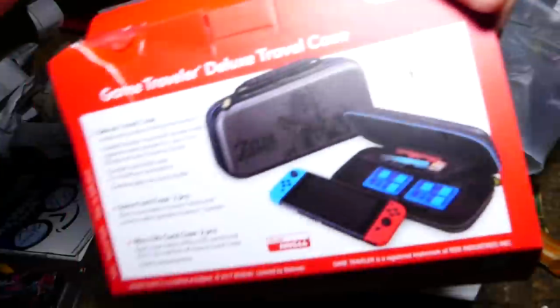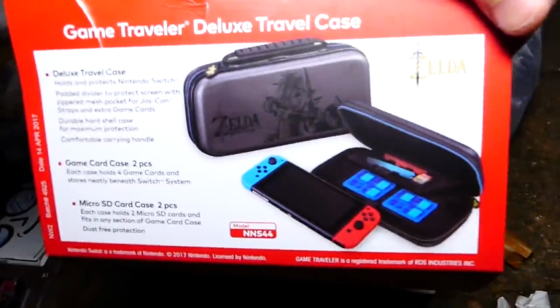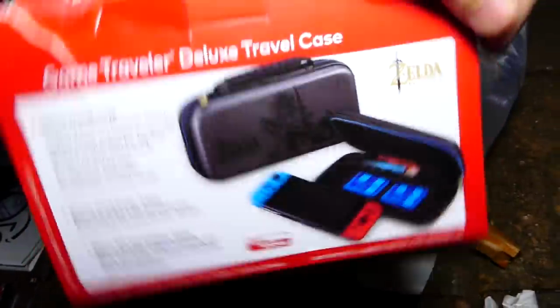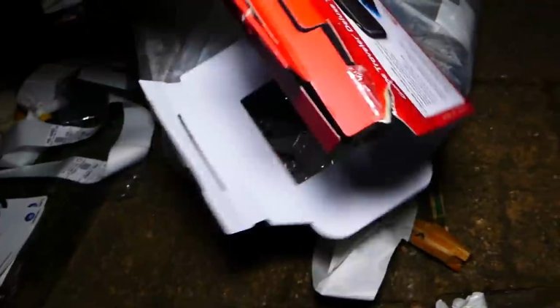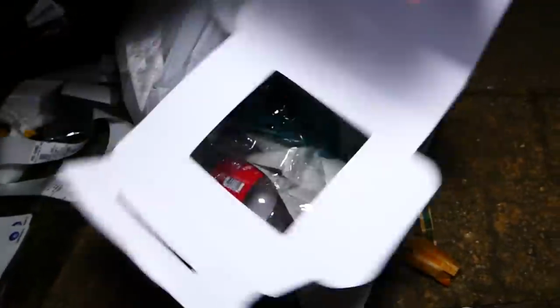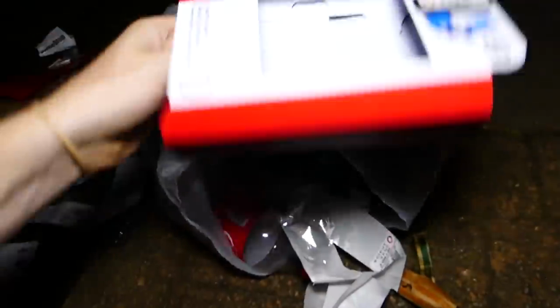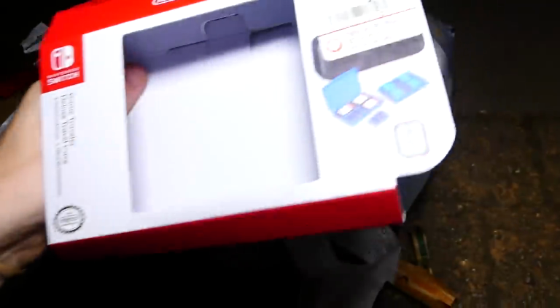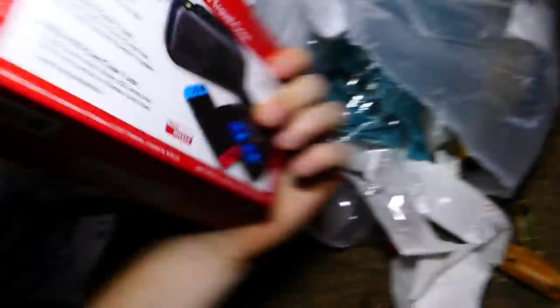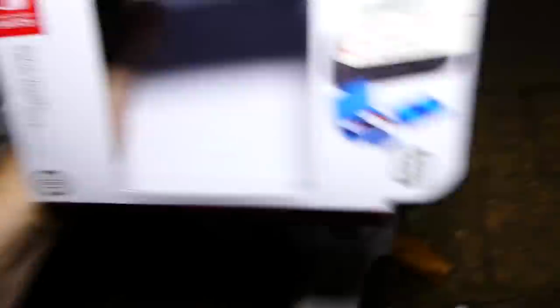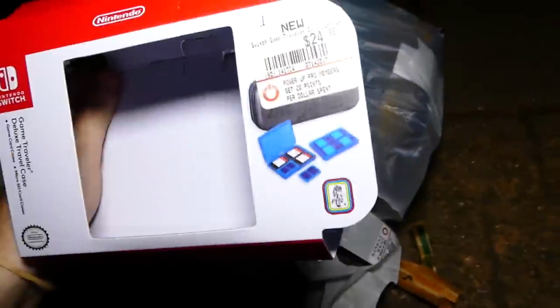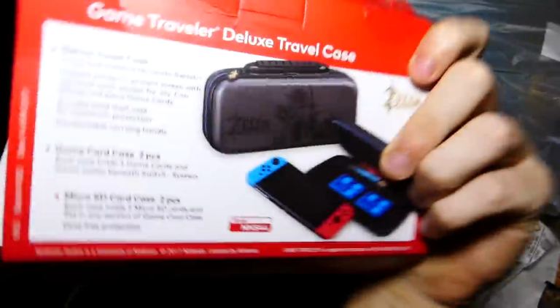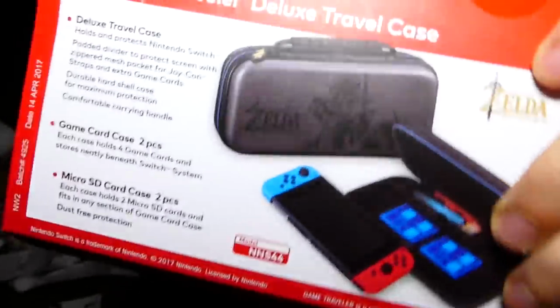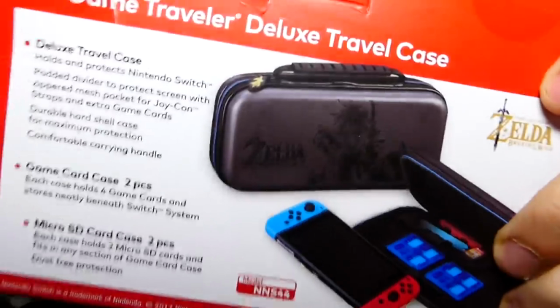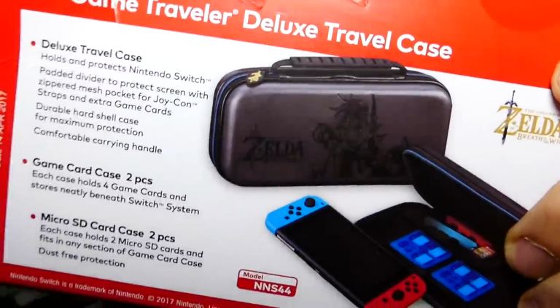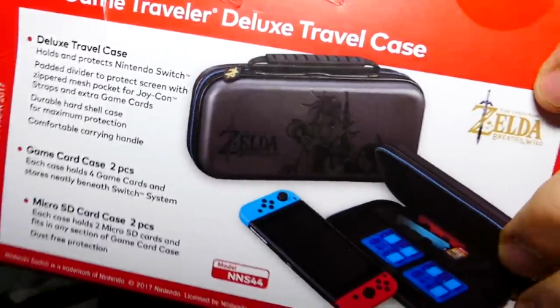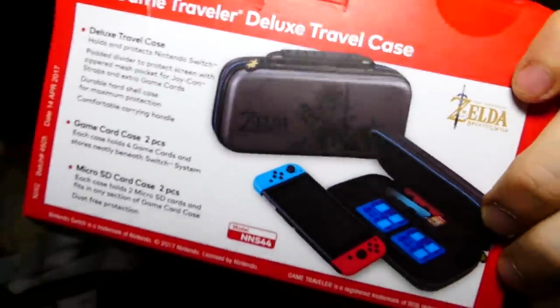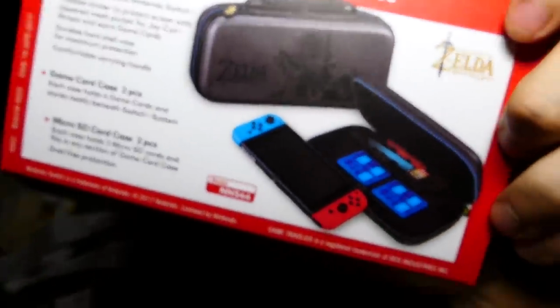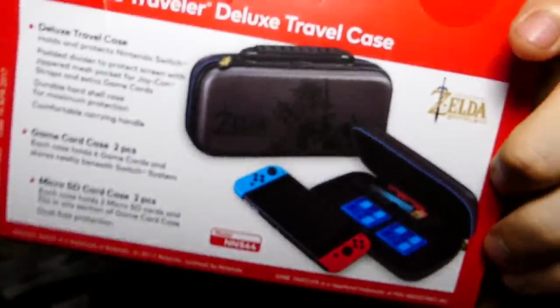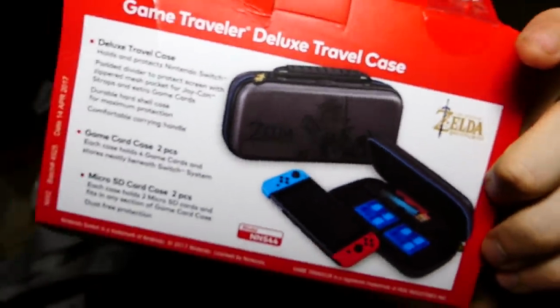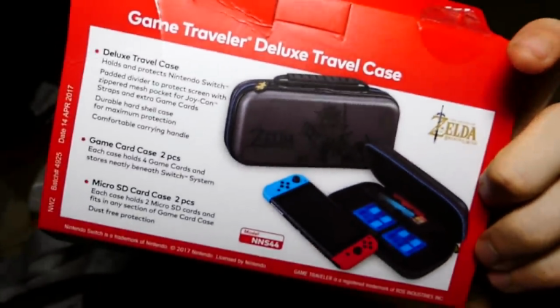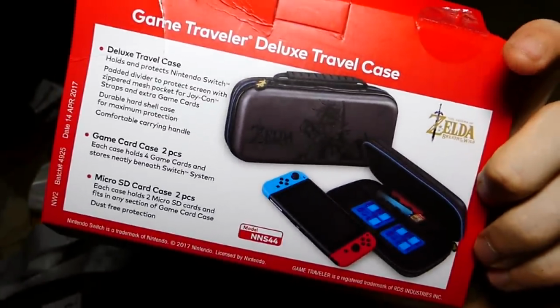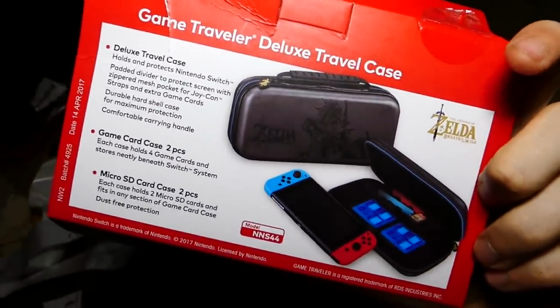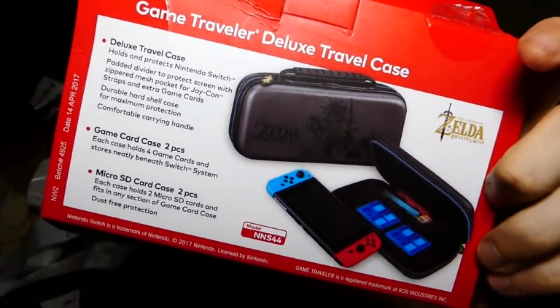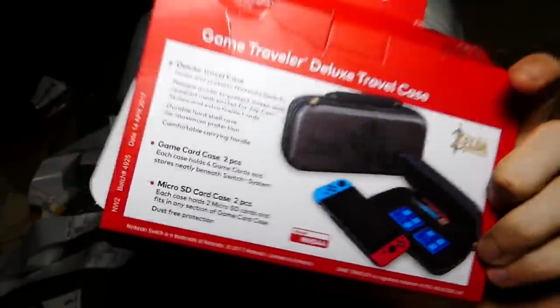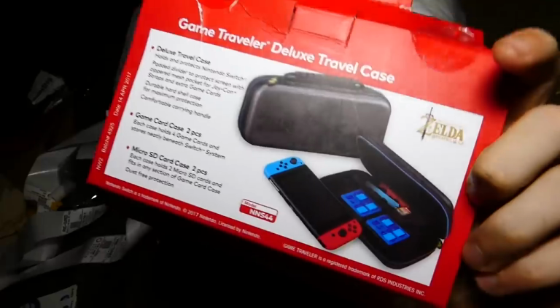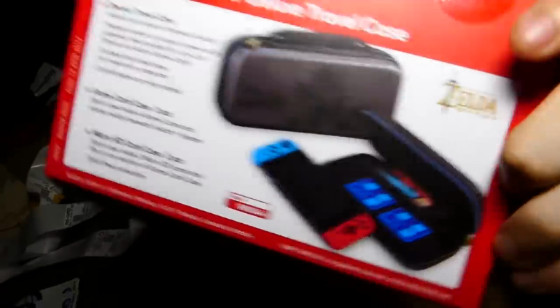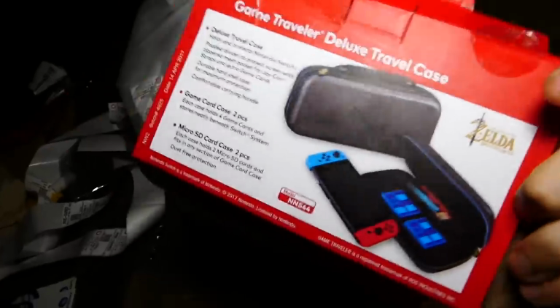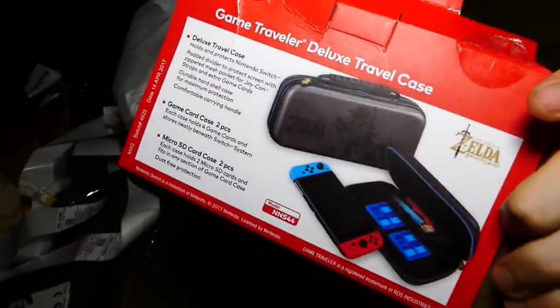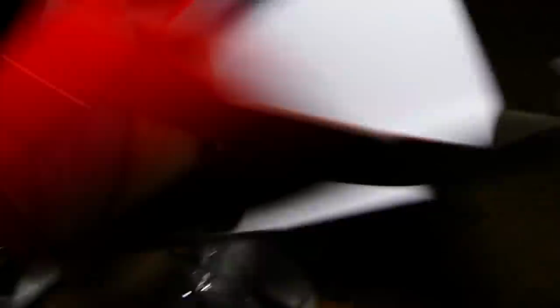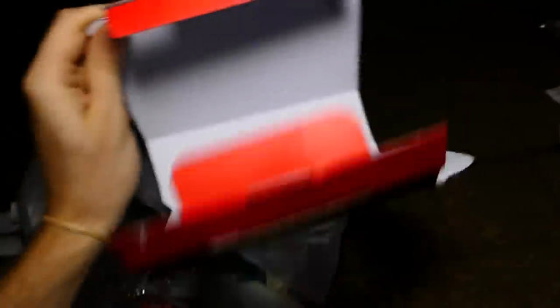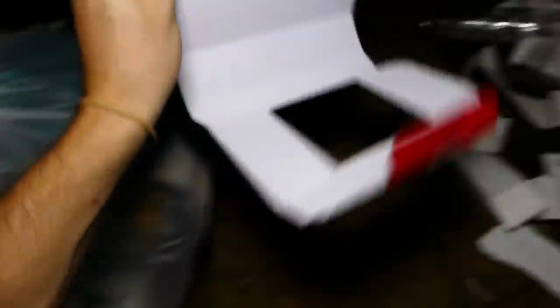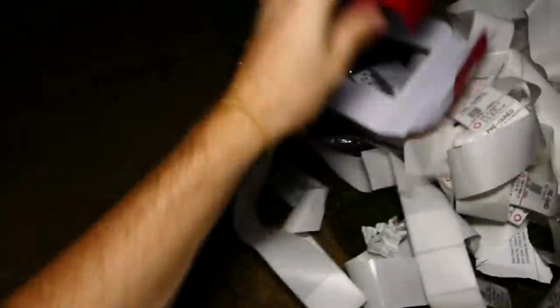I've actually found this before — oh, that is crazy. This legit one, that's $25. I actually found that Zelda case from the Nintendo Switch. That is so cool — this is the exact one I found. That is freaking crazy.